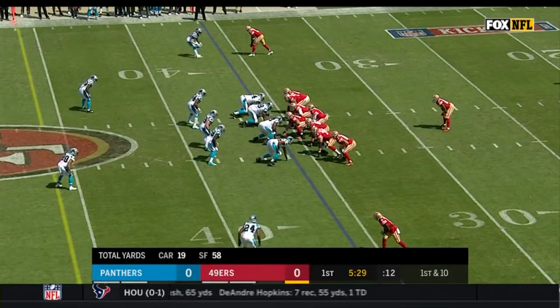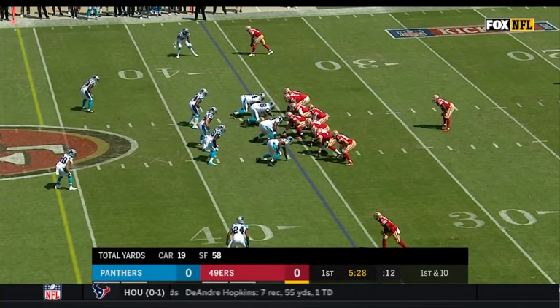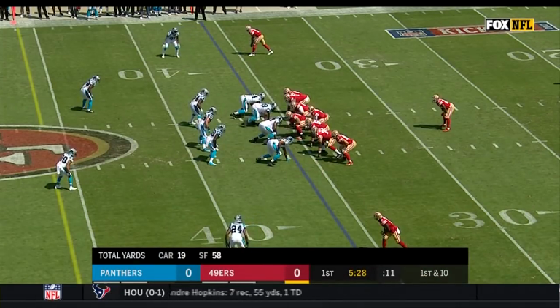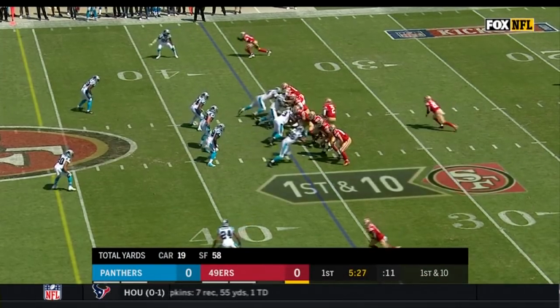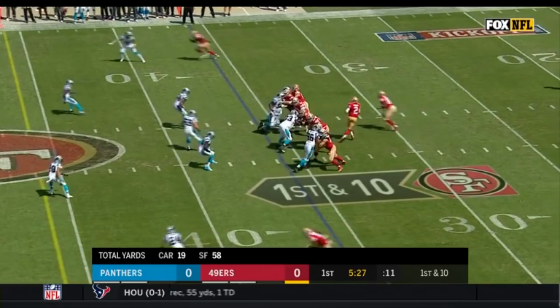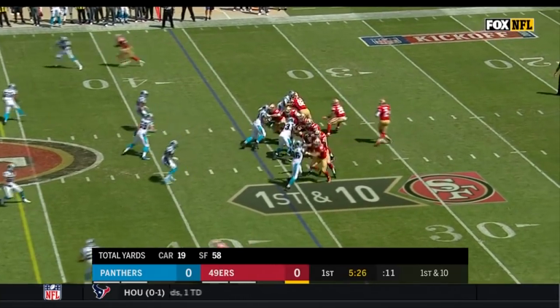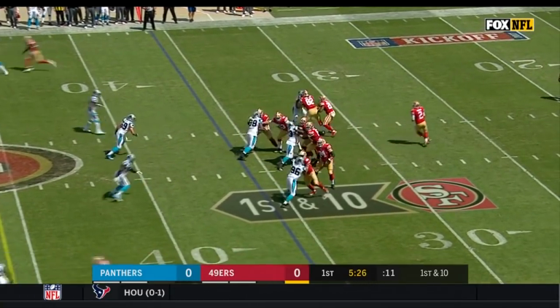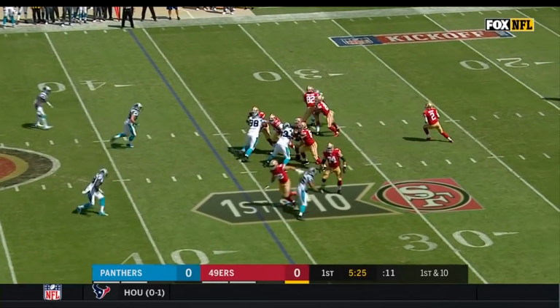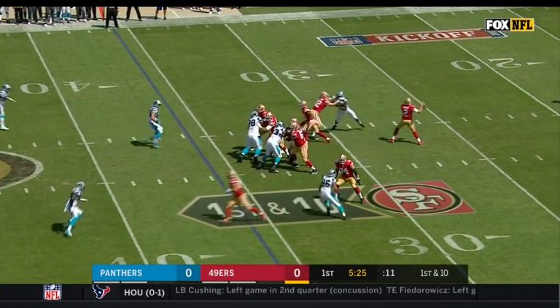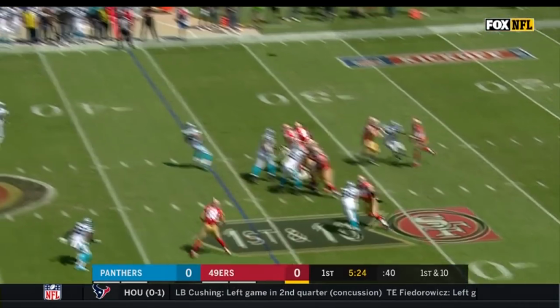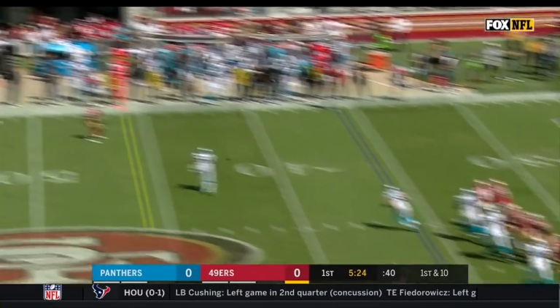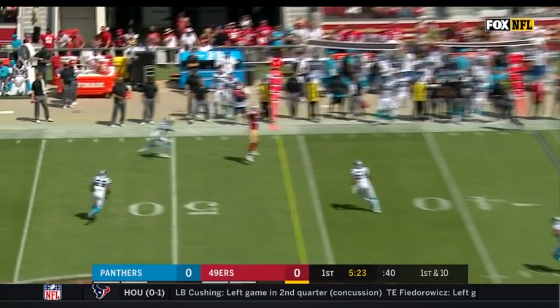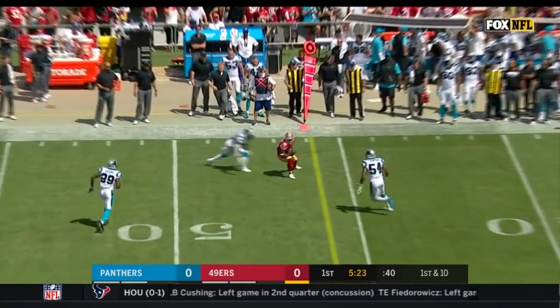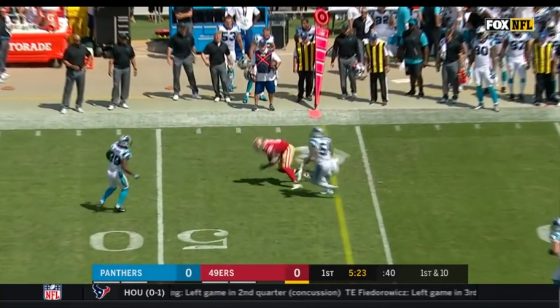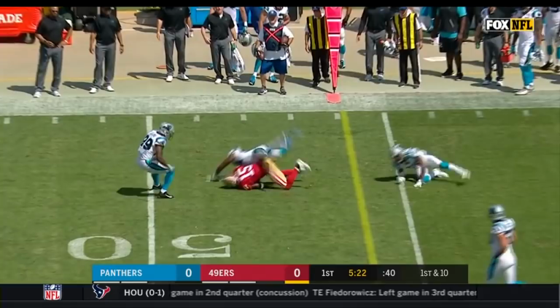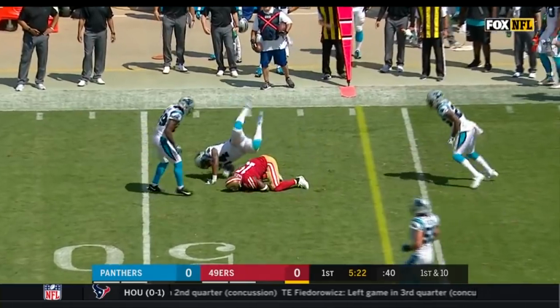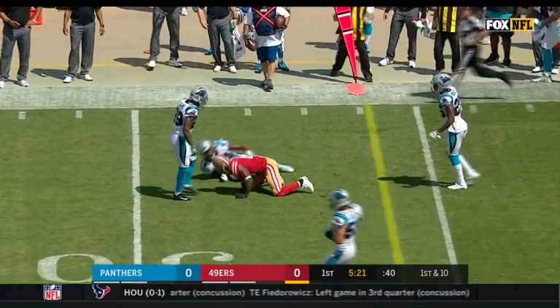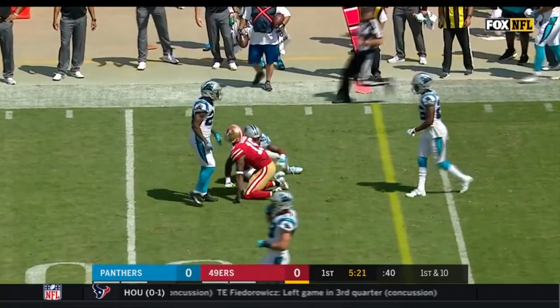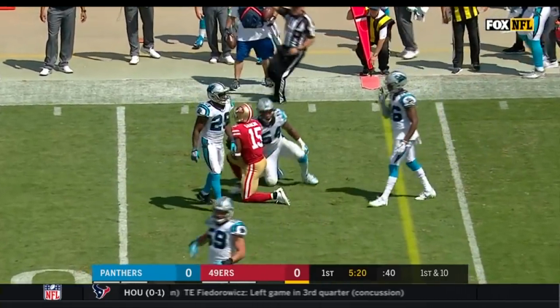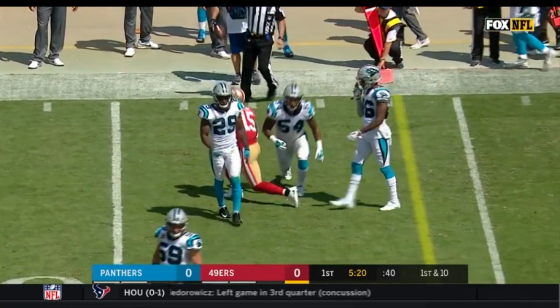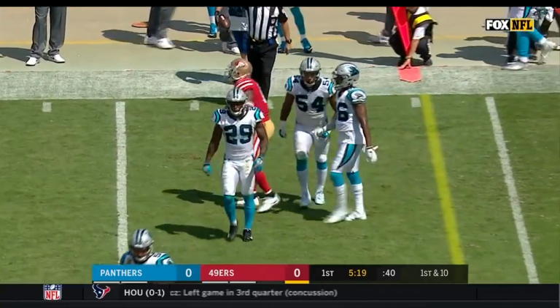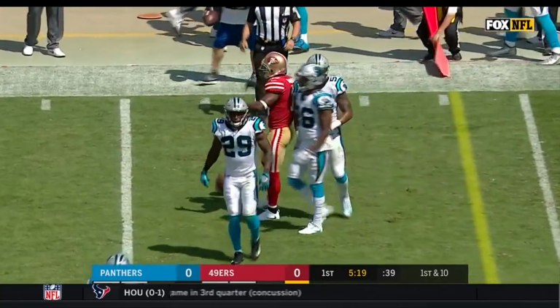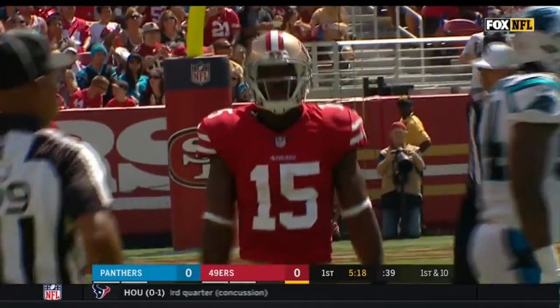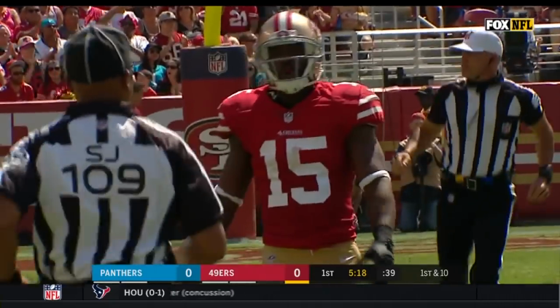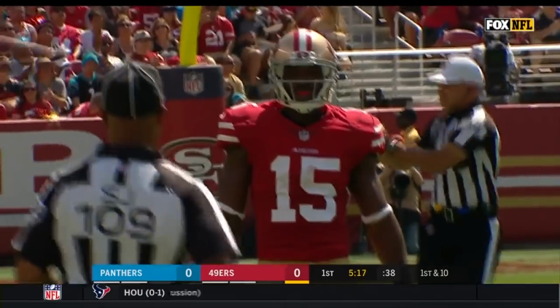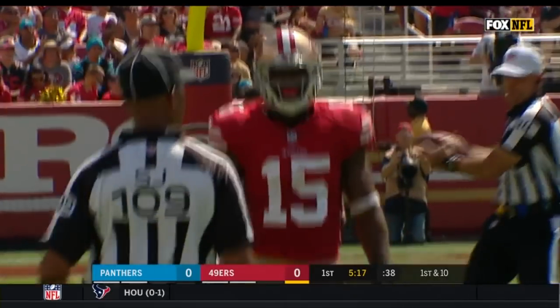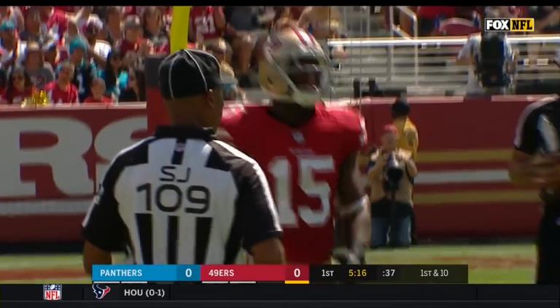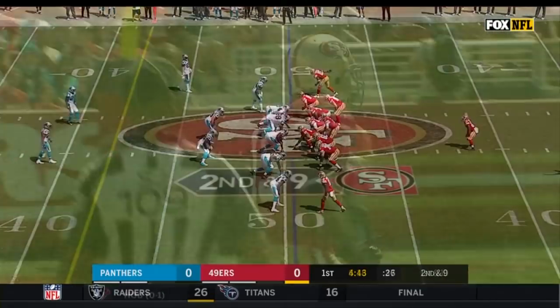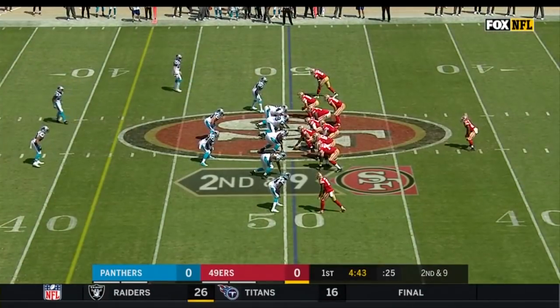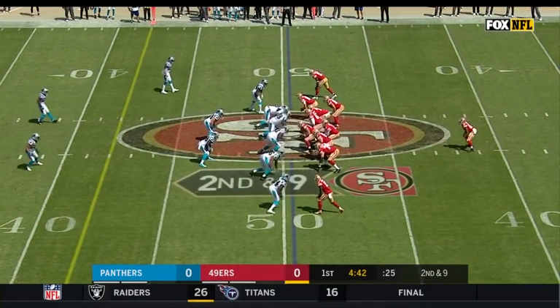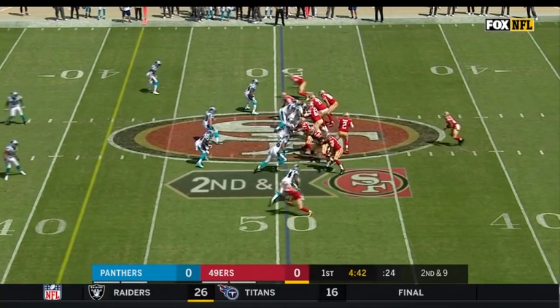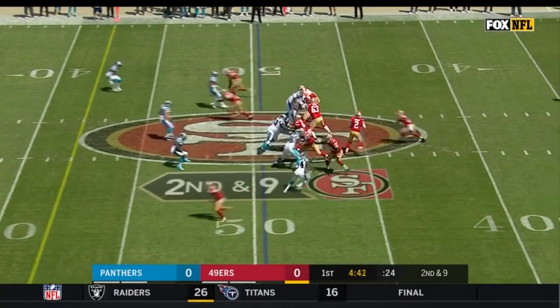The best shape of his NFL career since coming out of Ohio State. There's a strike to Garcon, and that's another first down in another 12-yard gain.